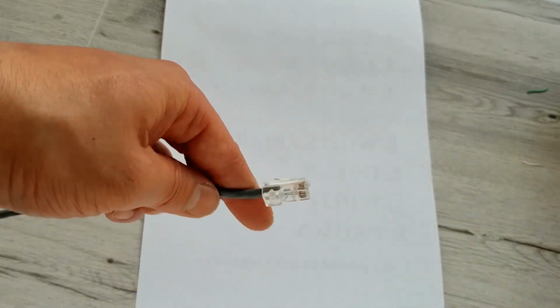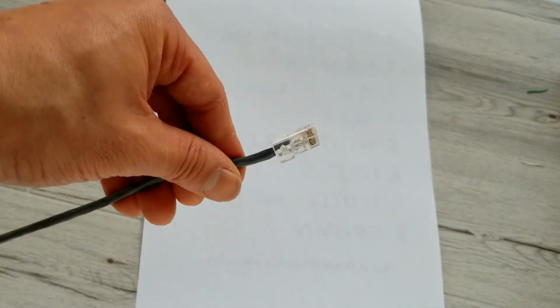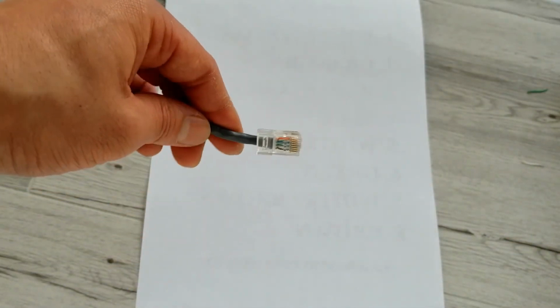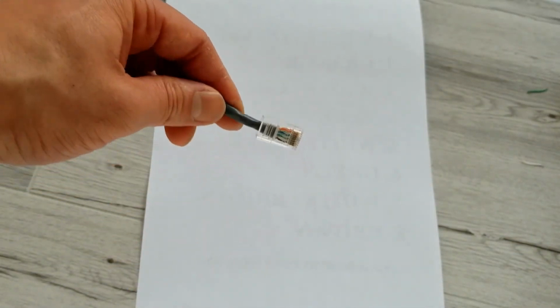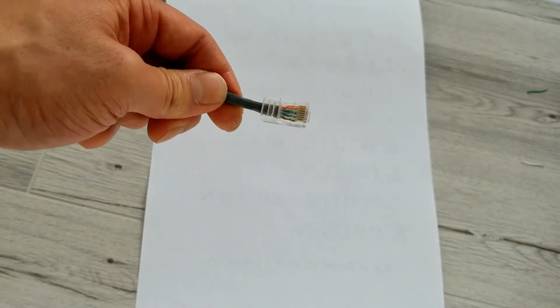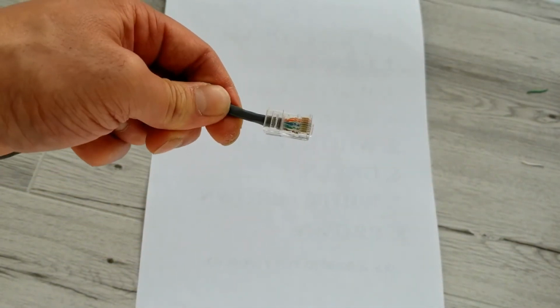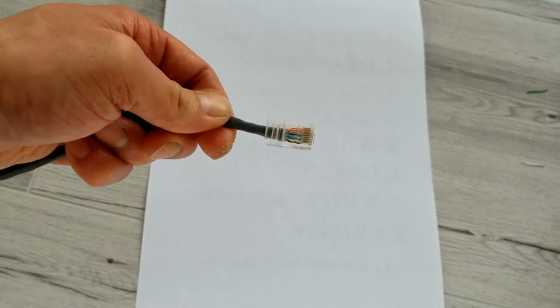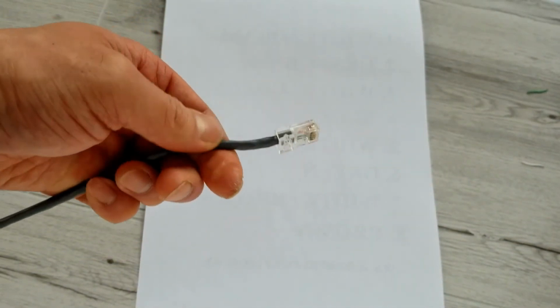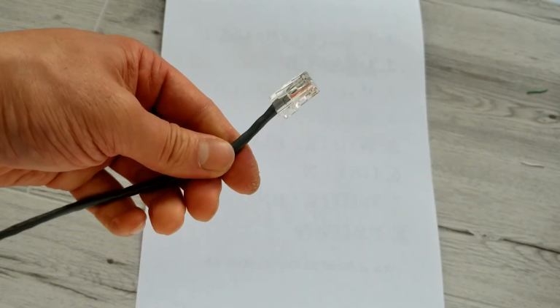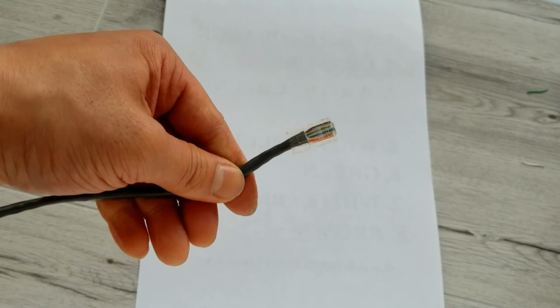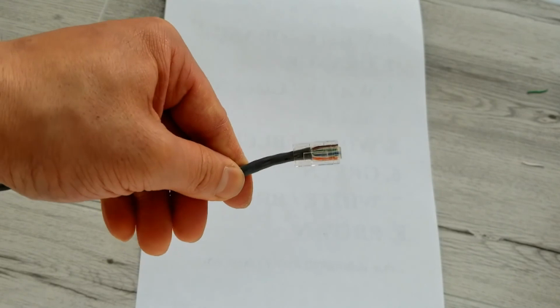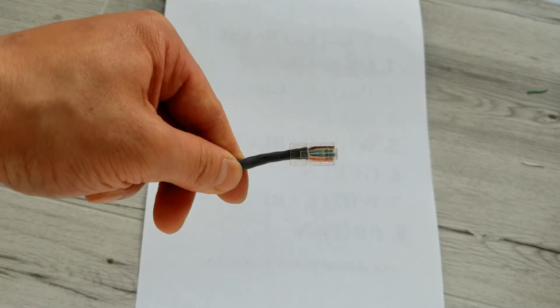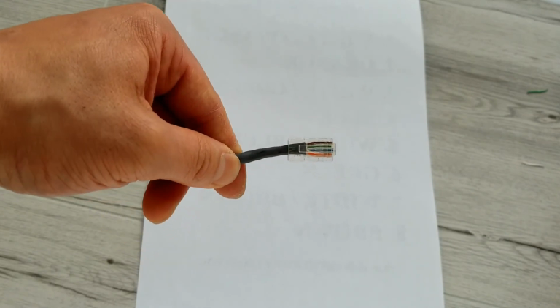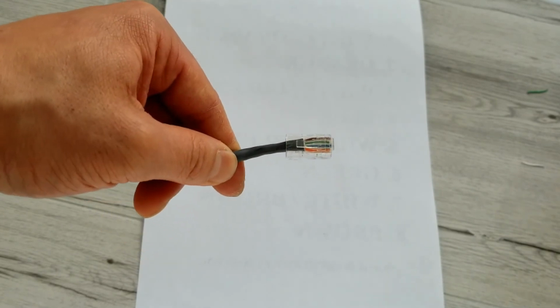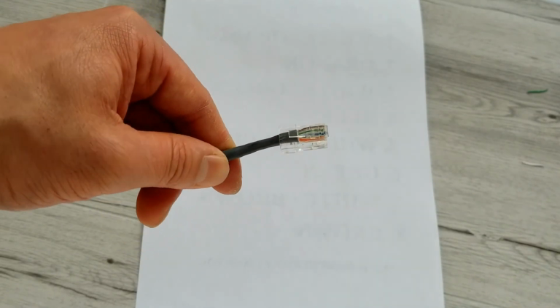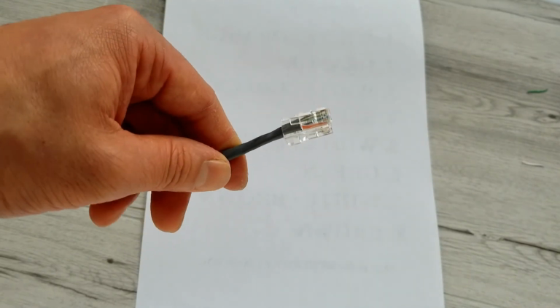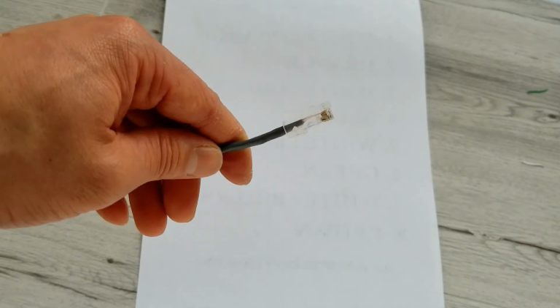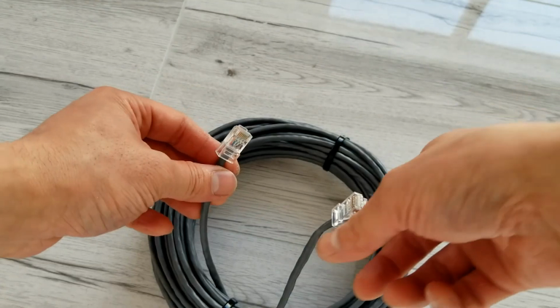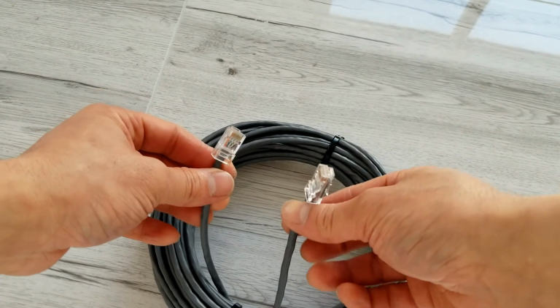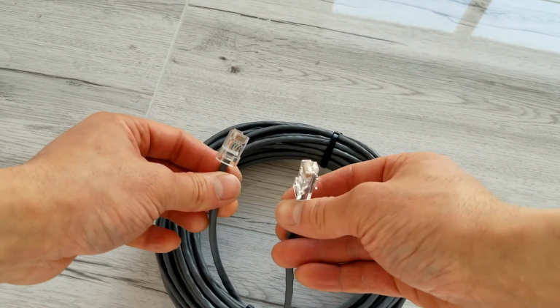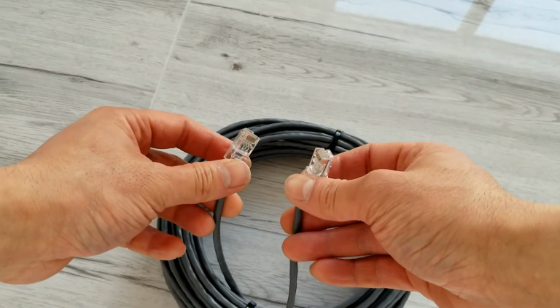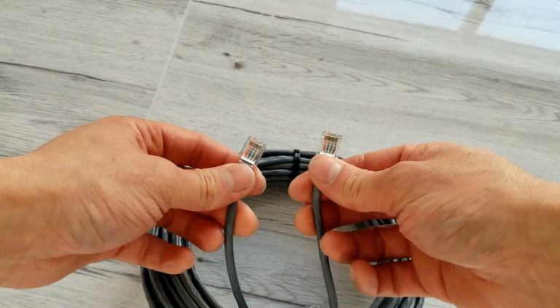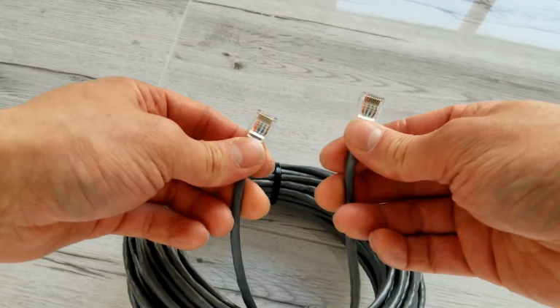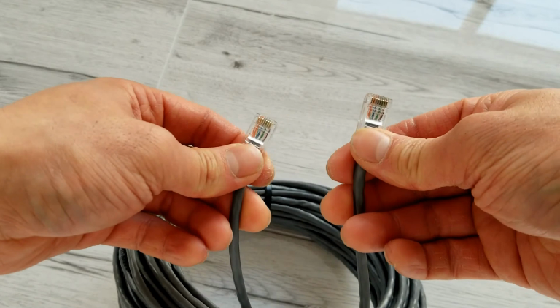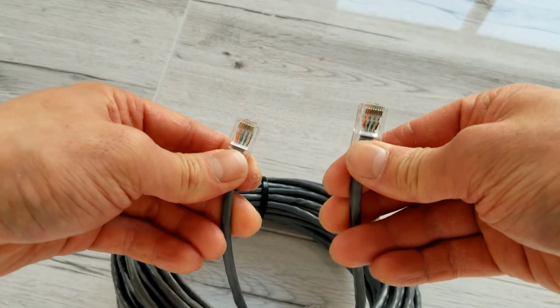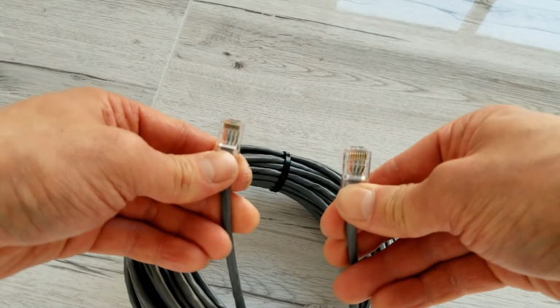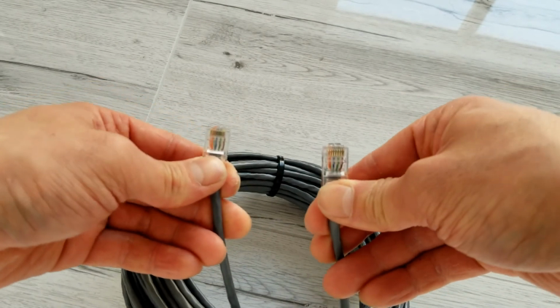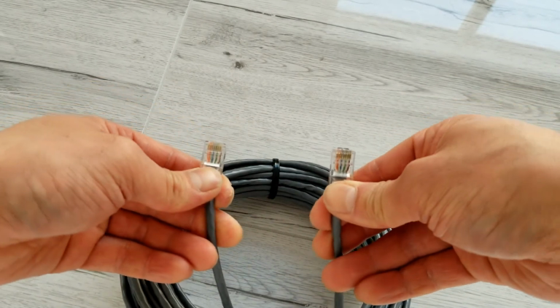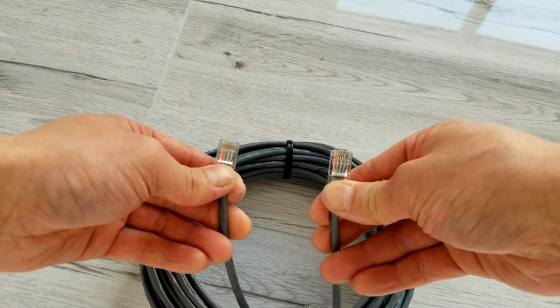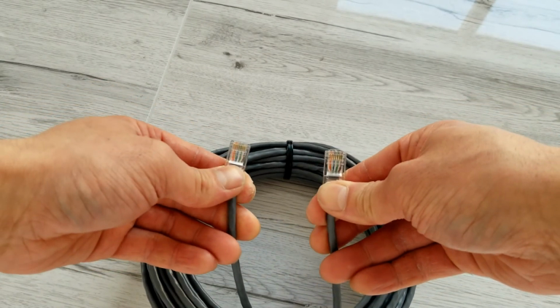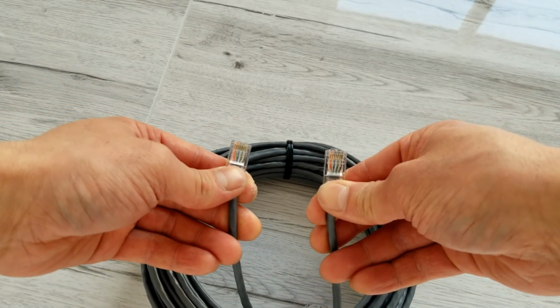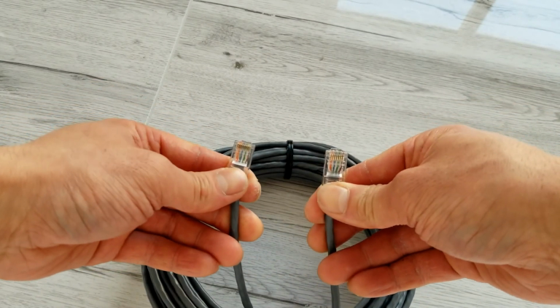And there you have it, that's how you crimp a RJ45 connector. Almost forgot to tell you — you want to do the same thing on the other end.